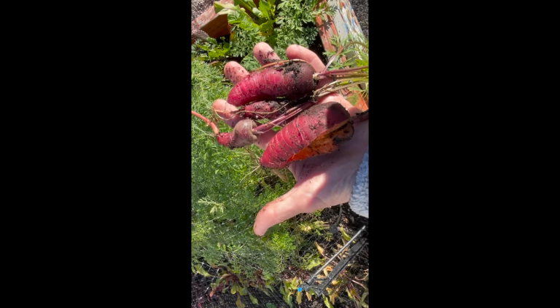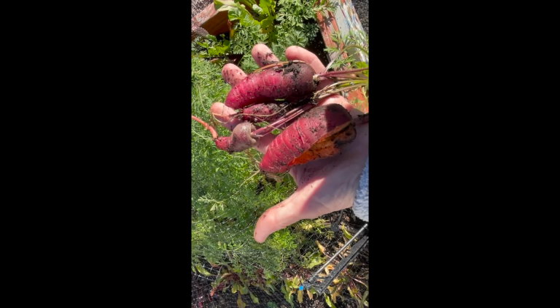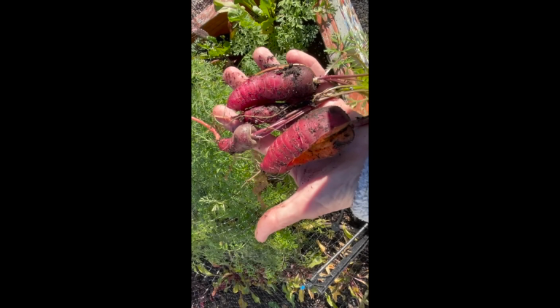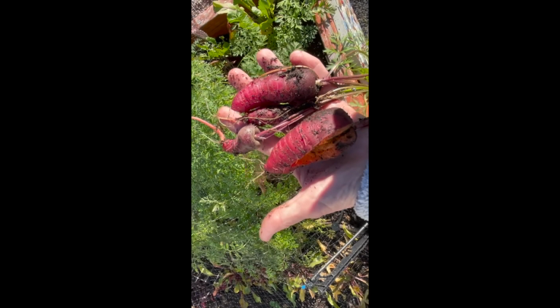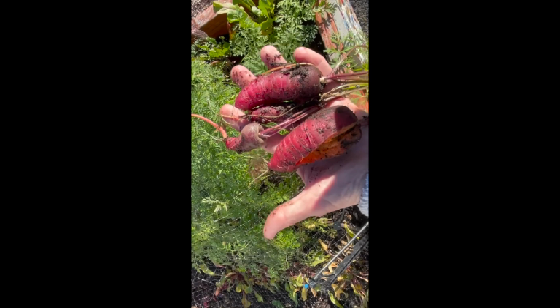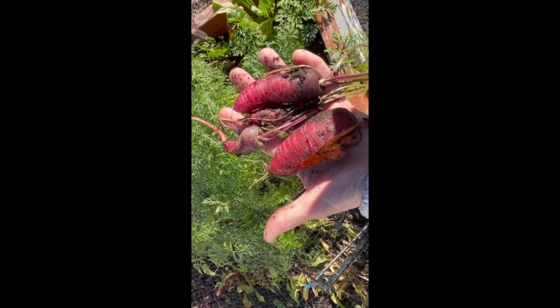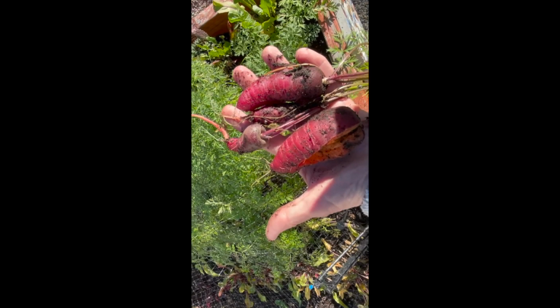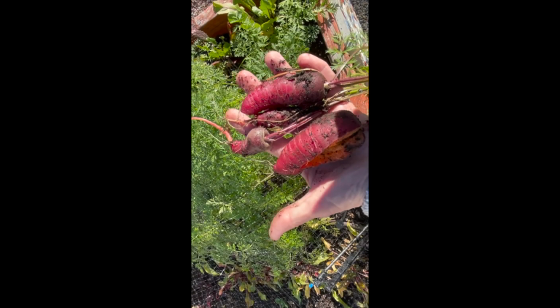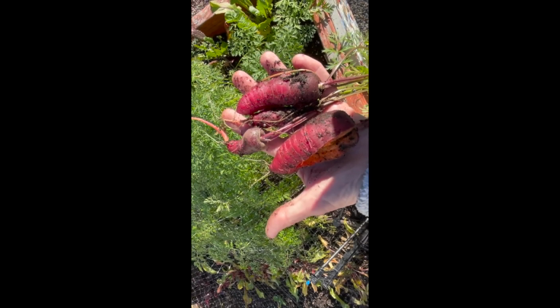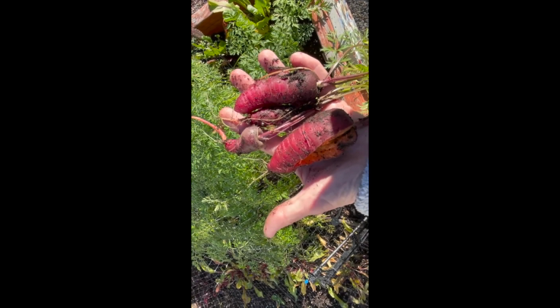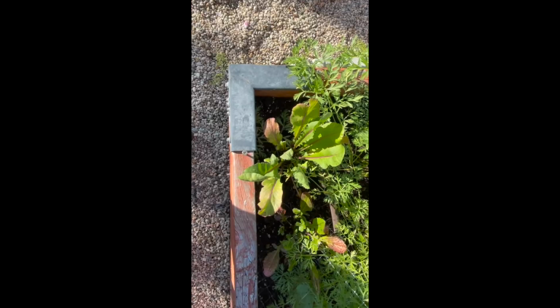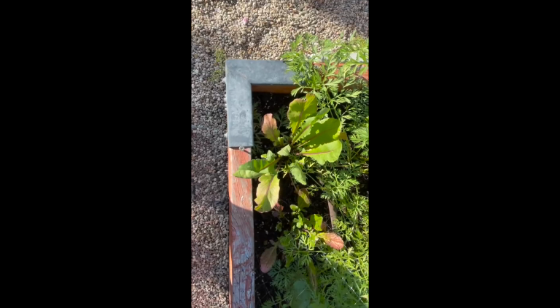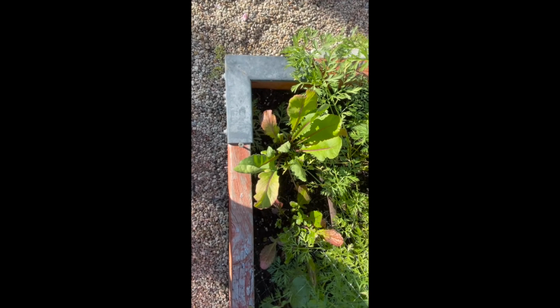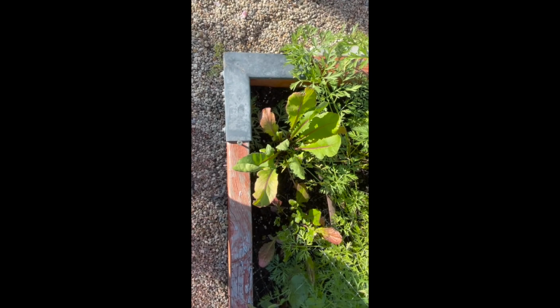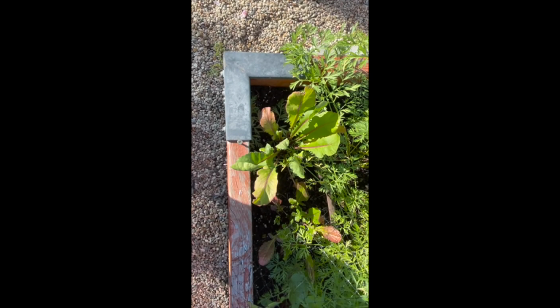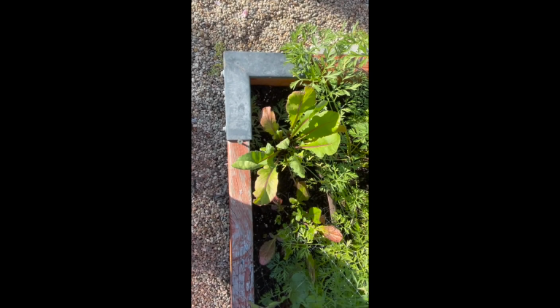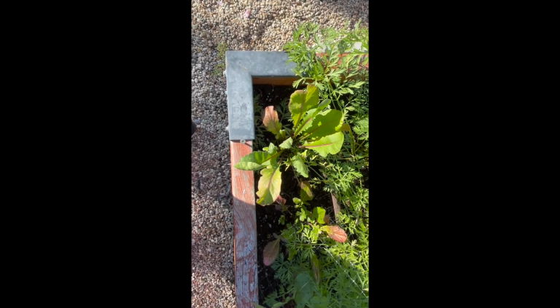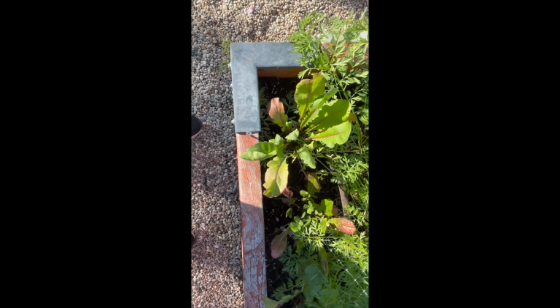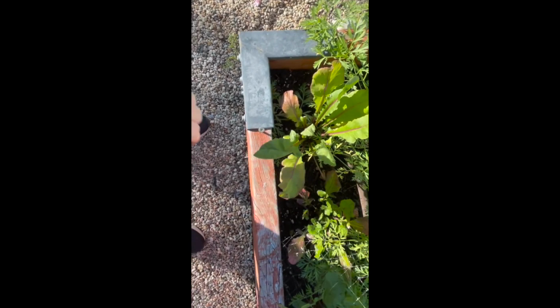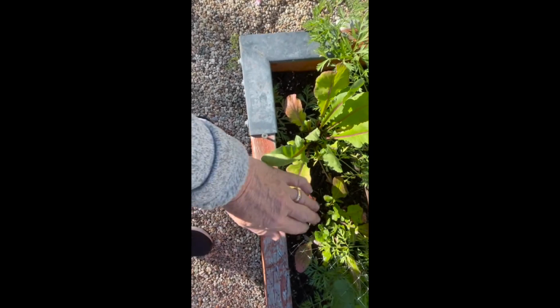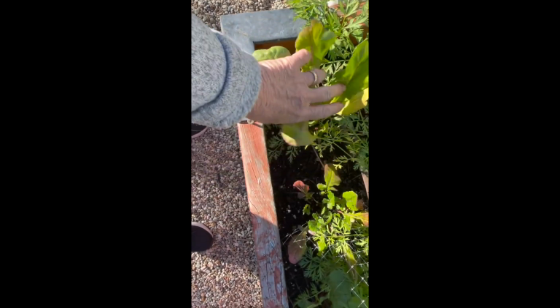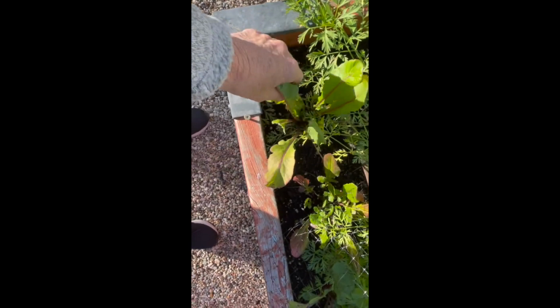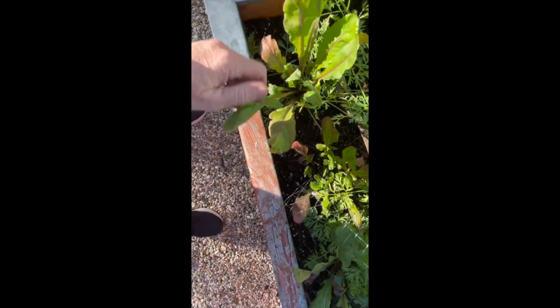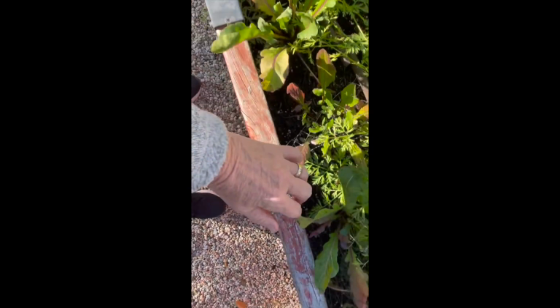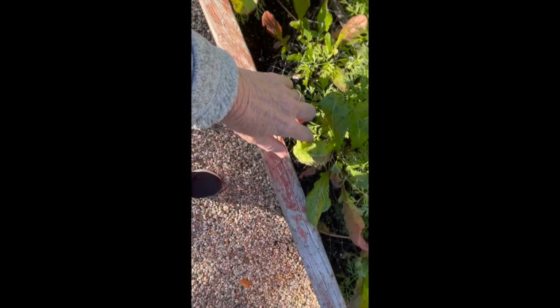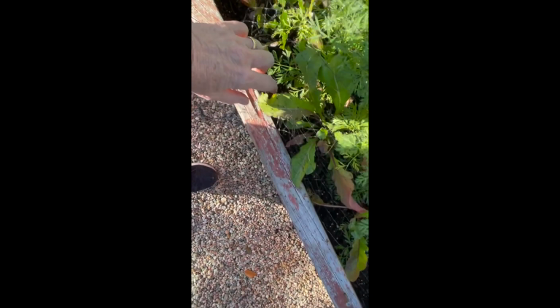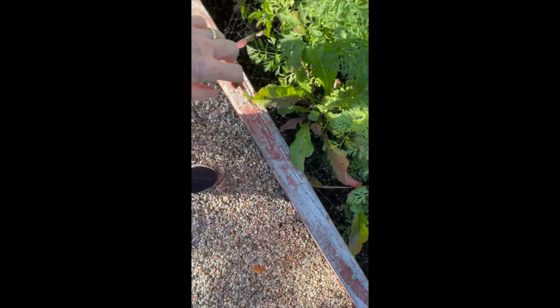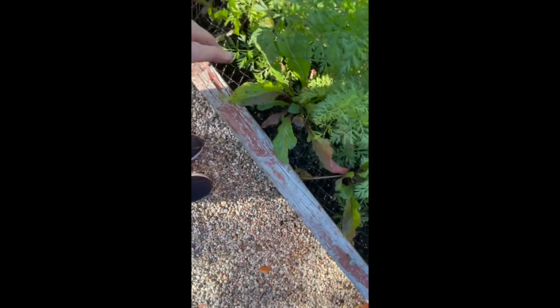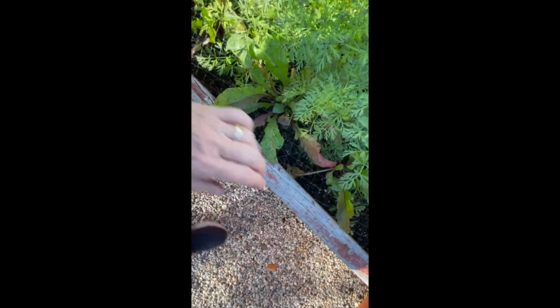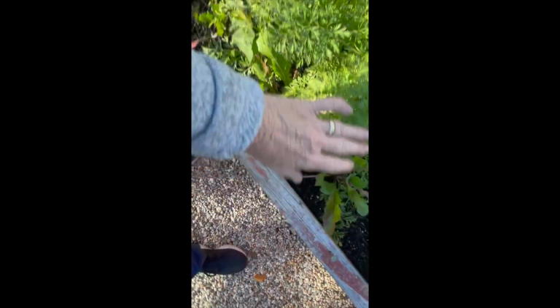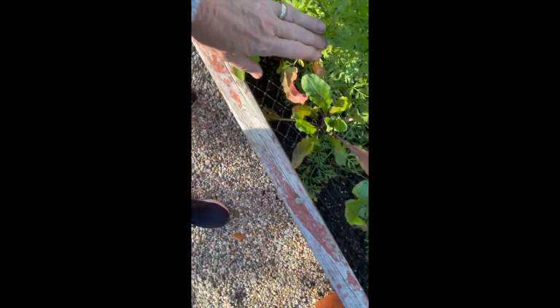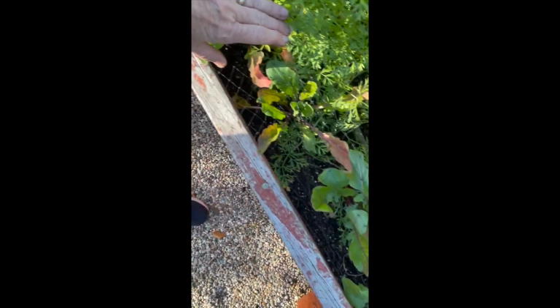Let's see what else we have. This is the arugula, which has done quite well, and I have harvested some of this. We had some arugula in our Christmas dinner salad. So that has been pretty successful.